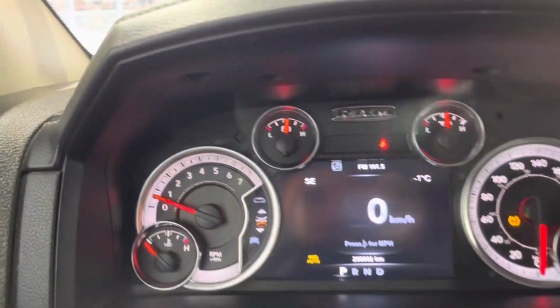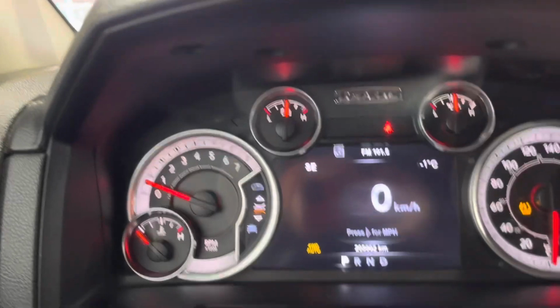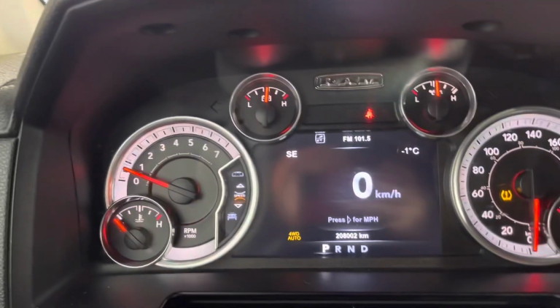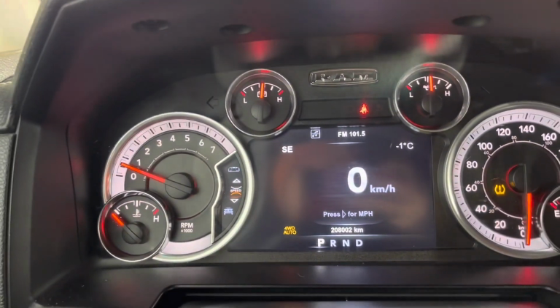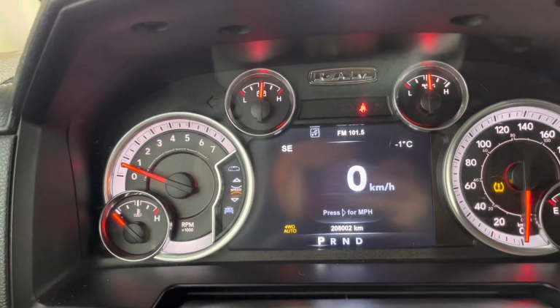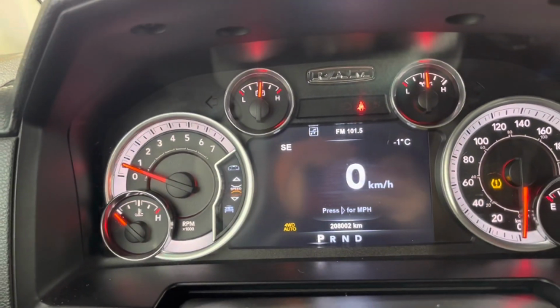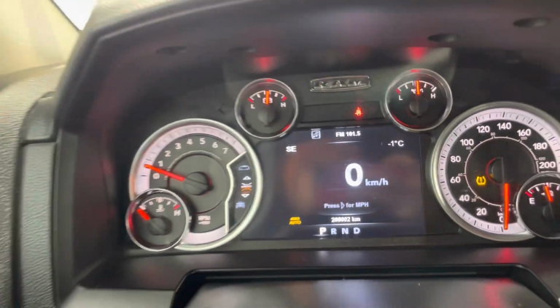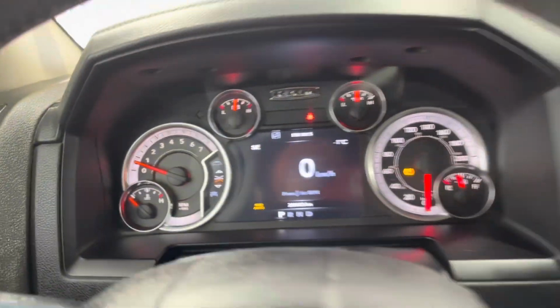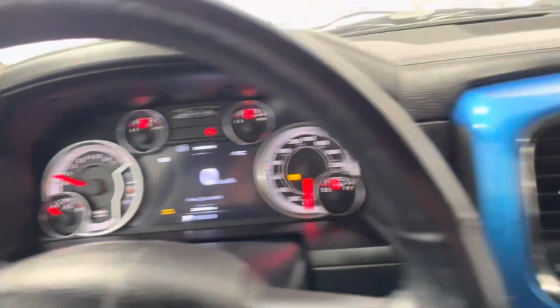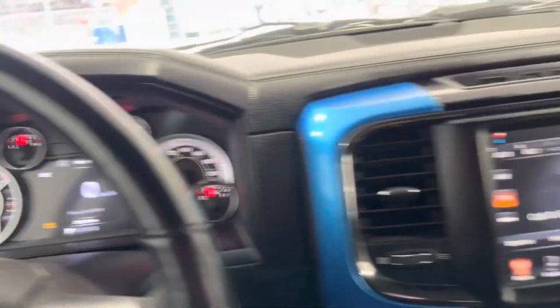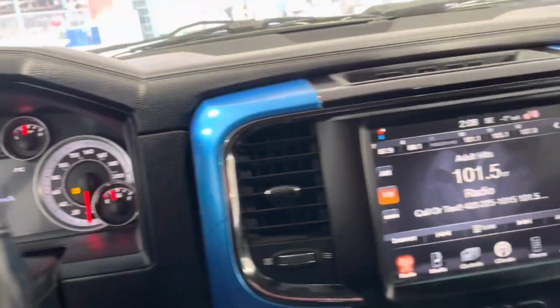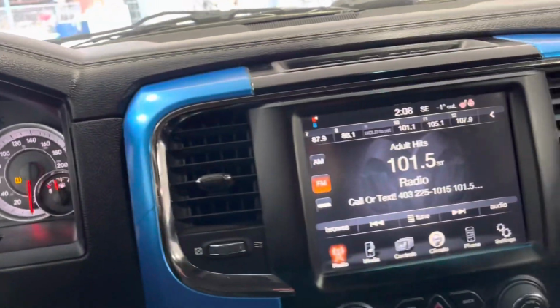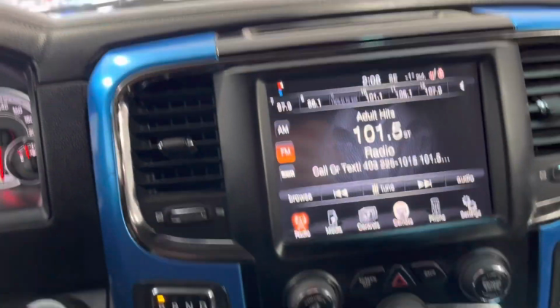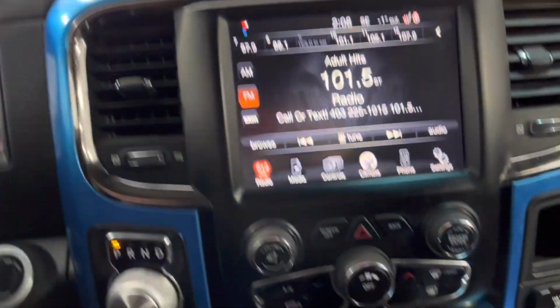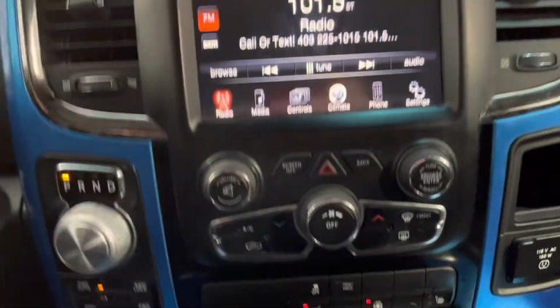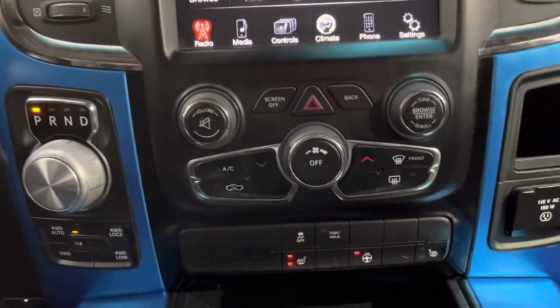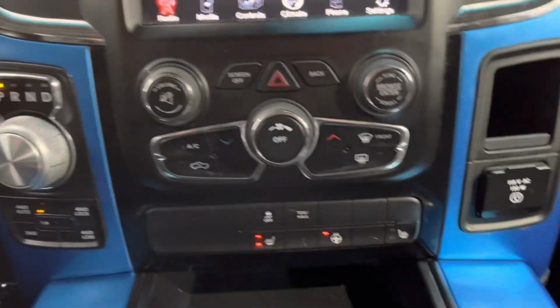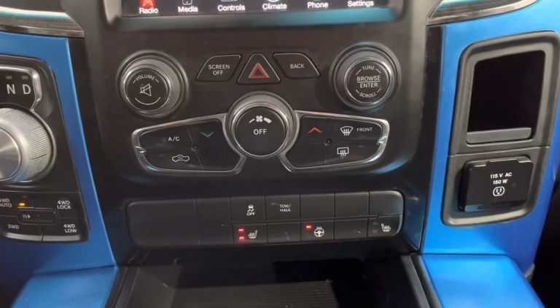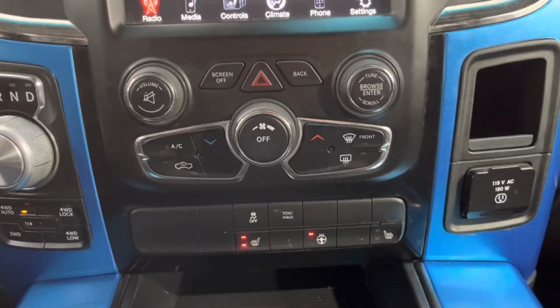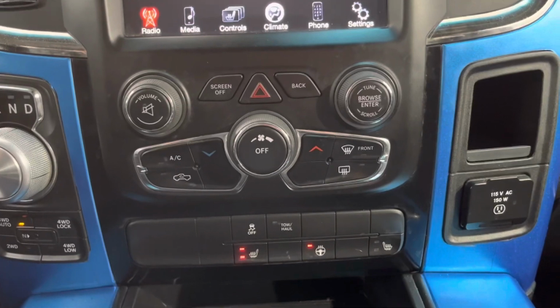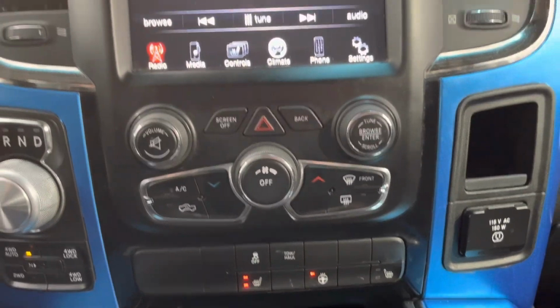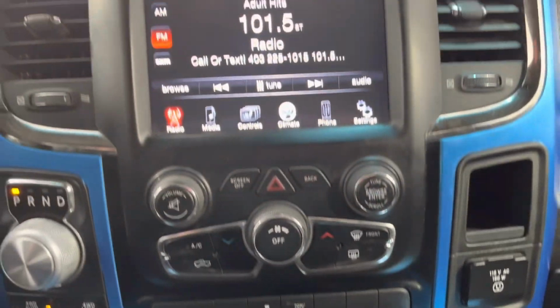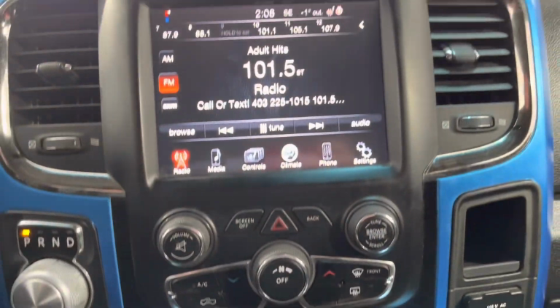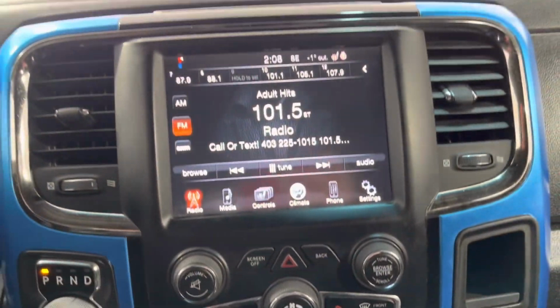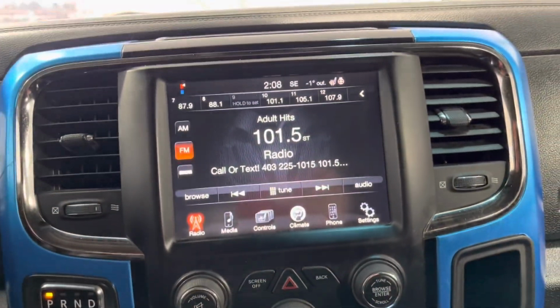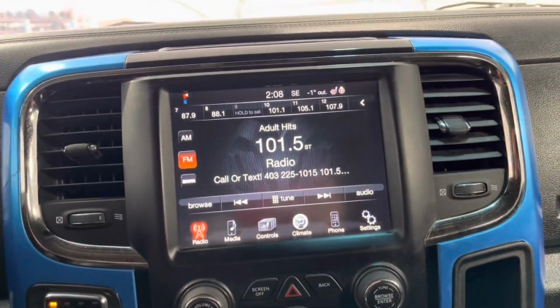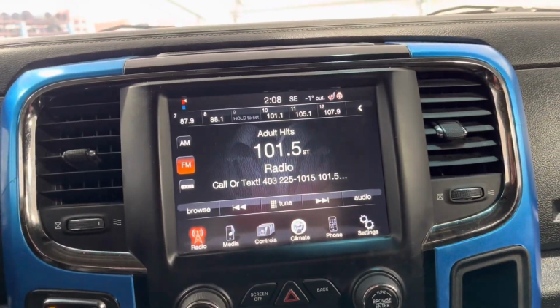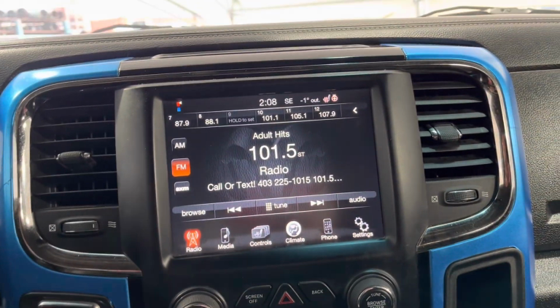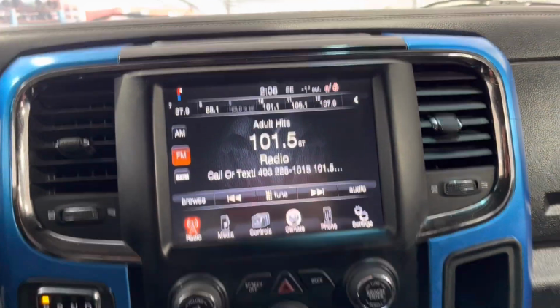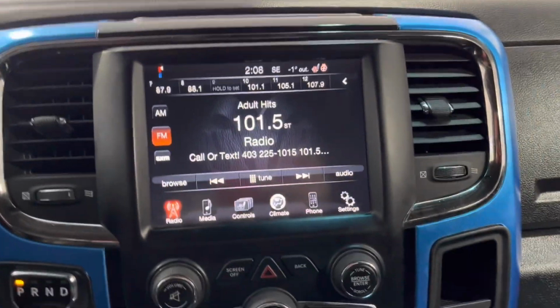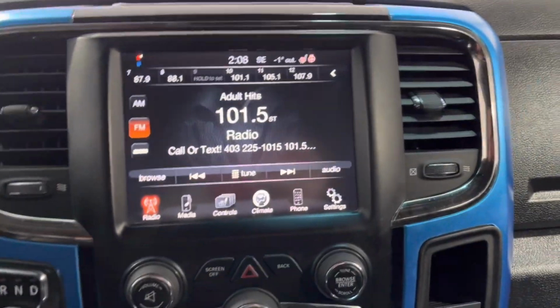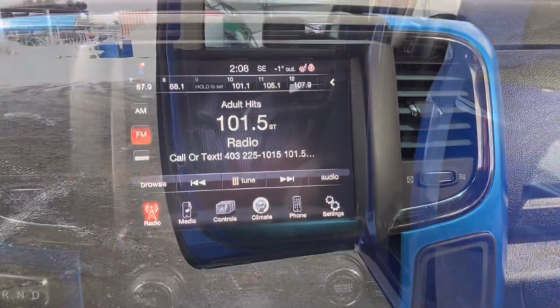Here's our dash display in the middle. Right over here is our cloud visual system and right above it is the touch screen infotainment system.